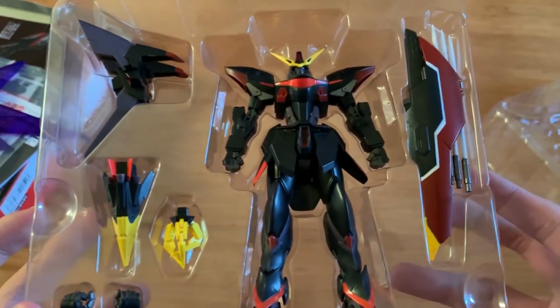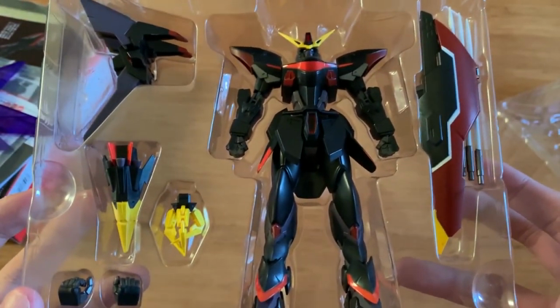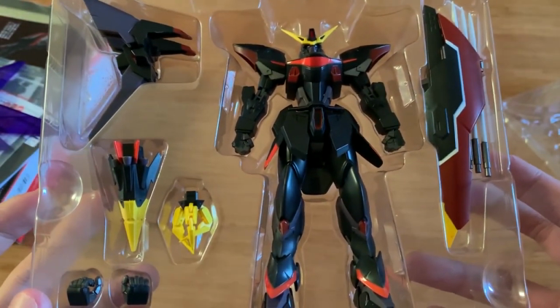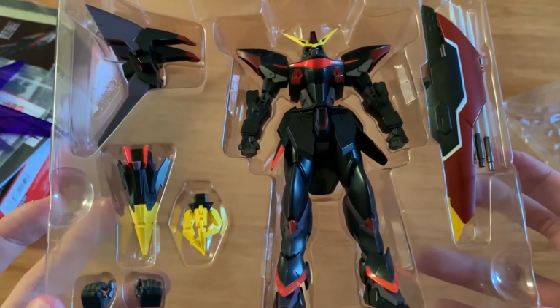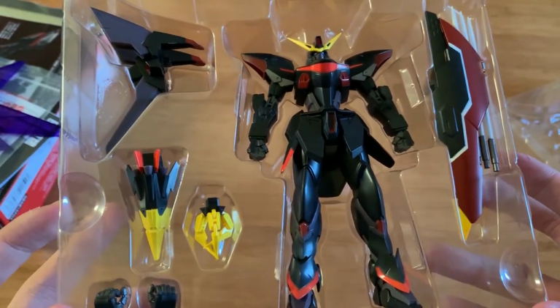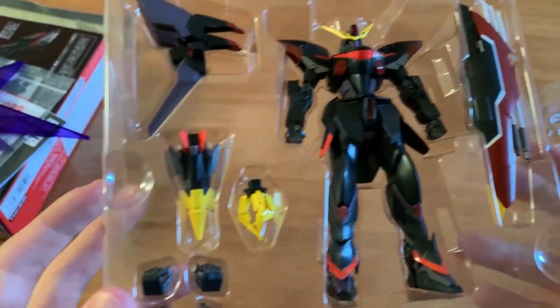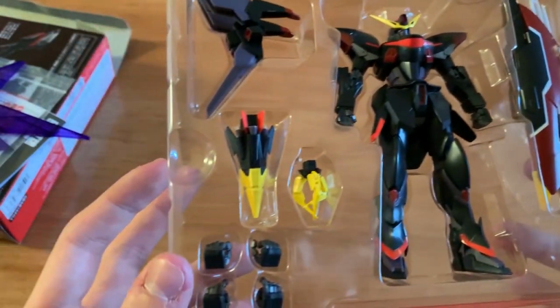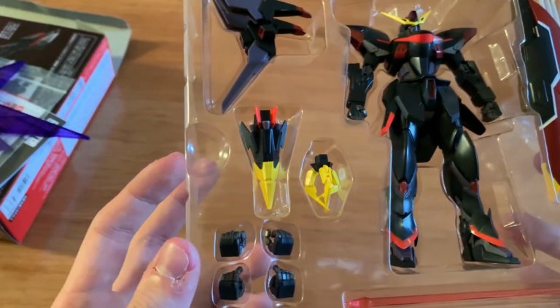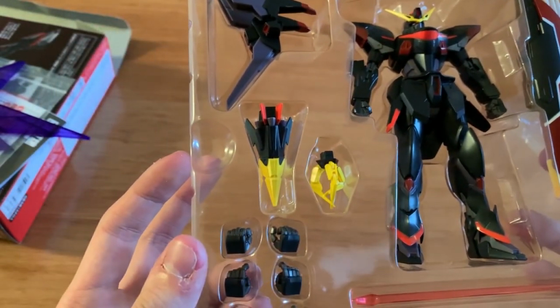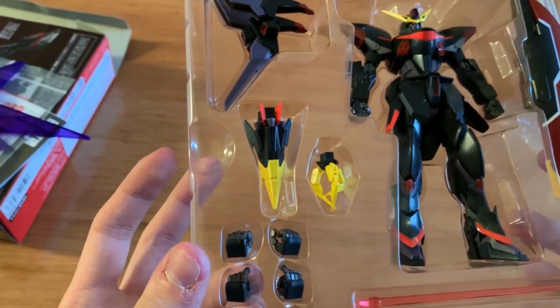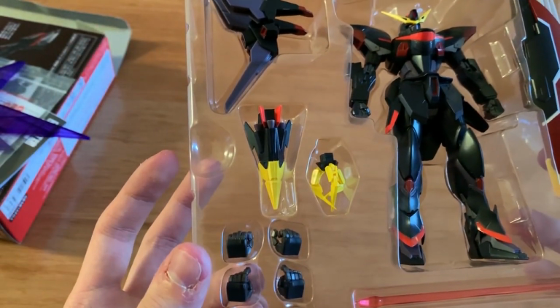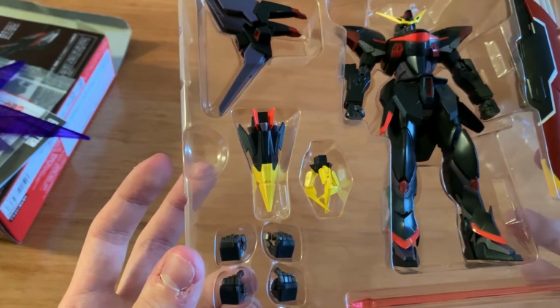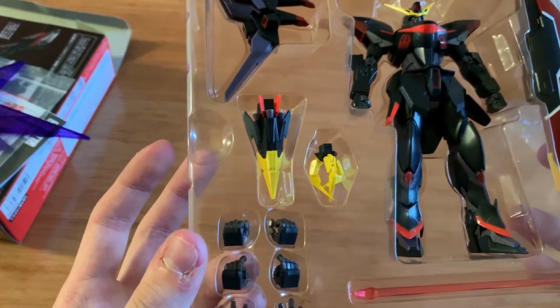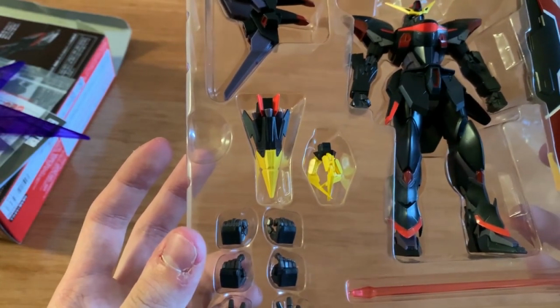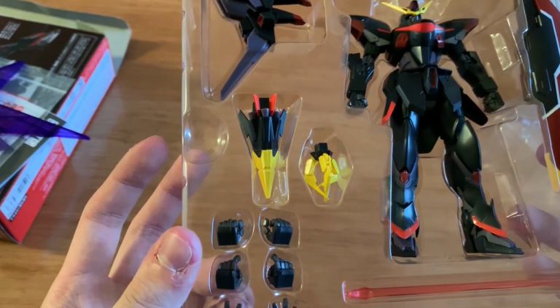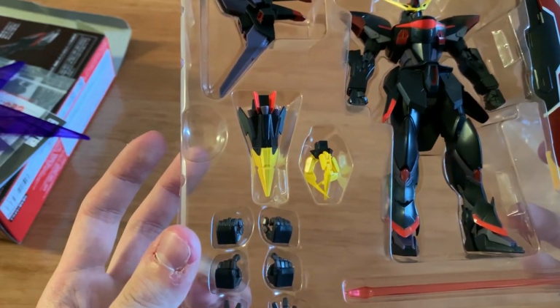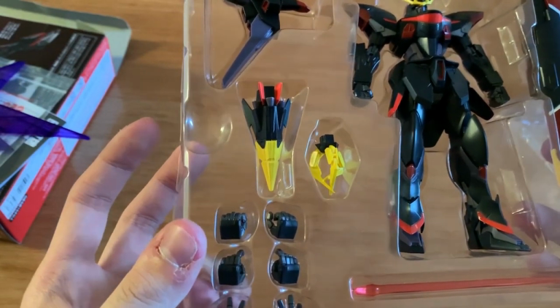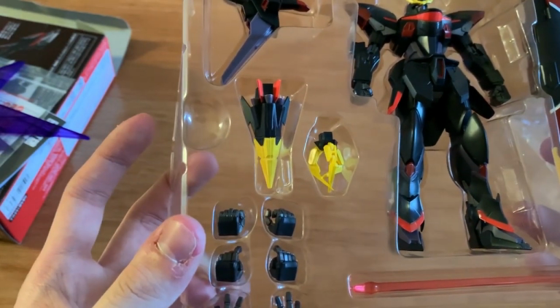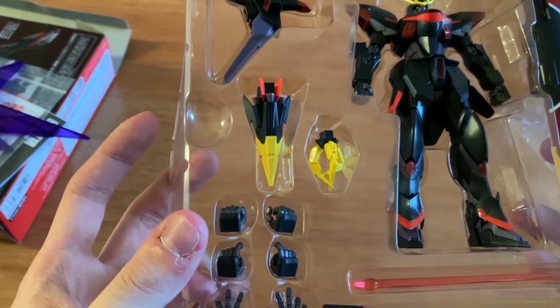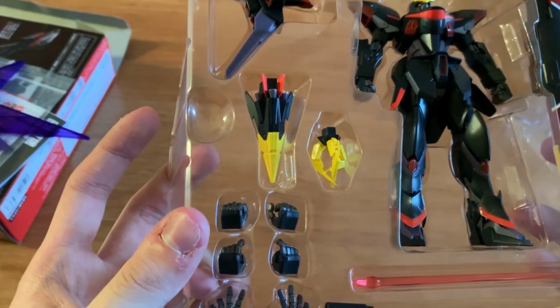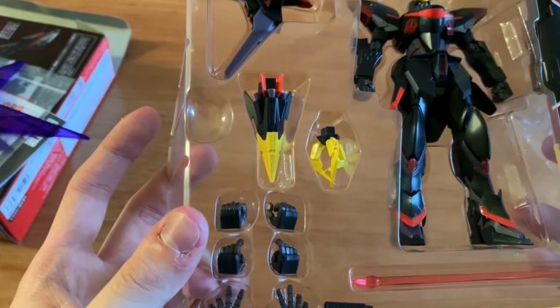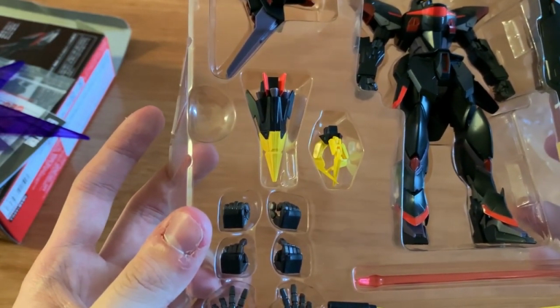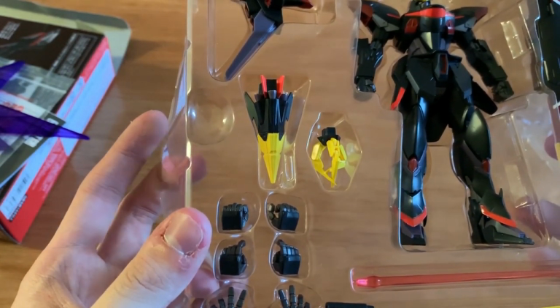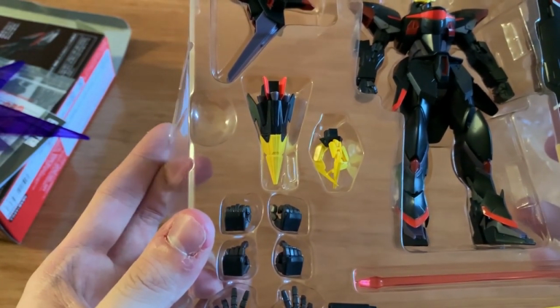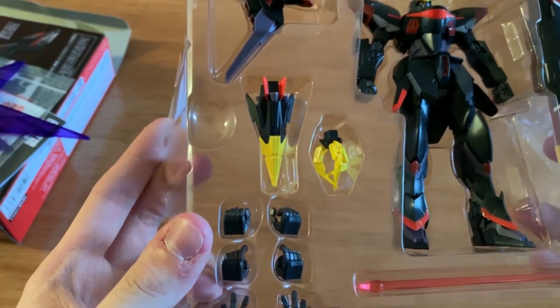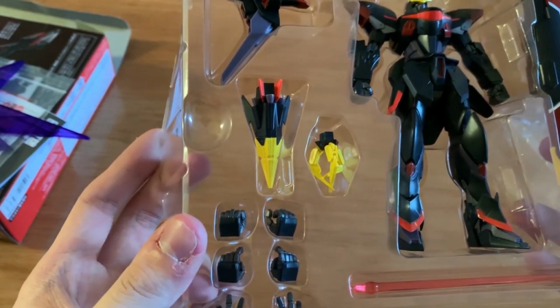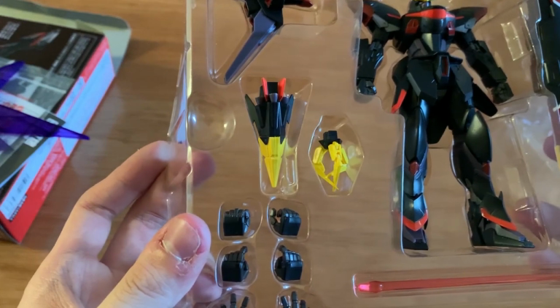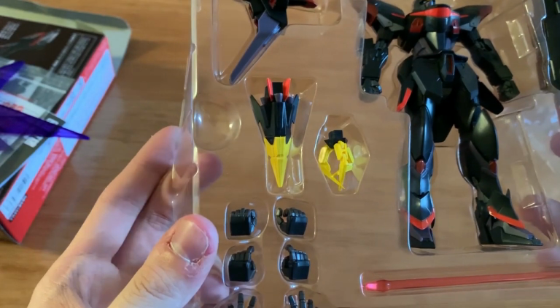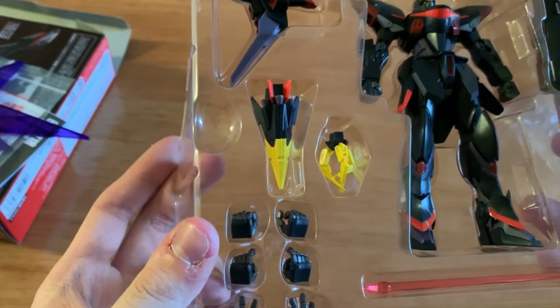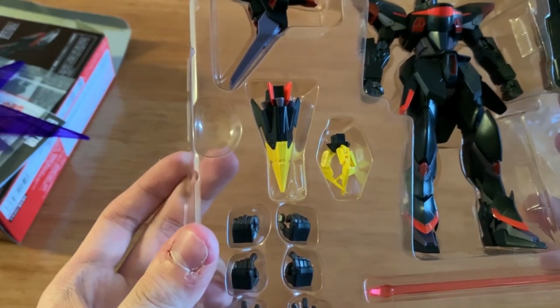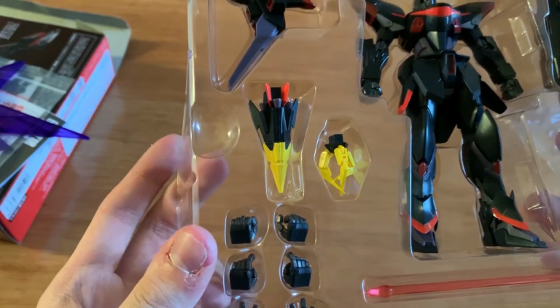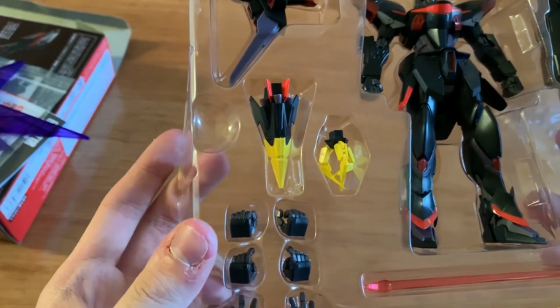Let me skip the talking and do a very quick assembly process, and then we'll start the review.